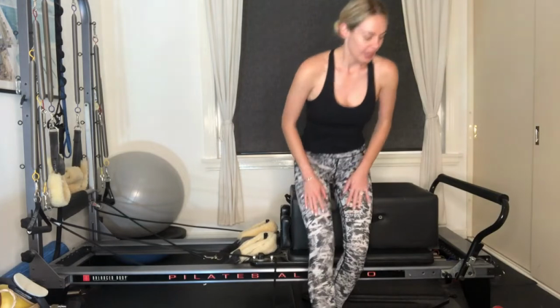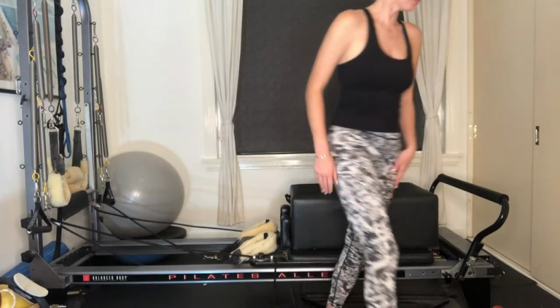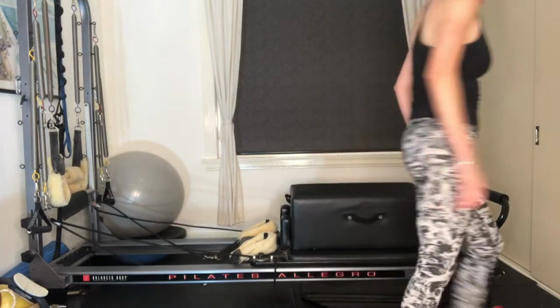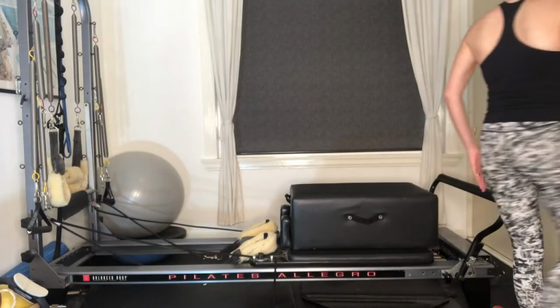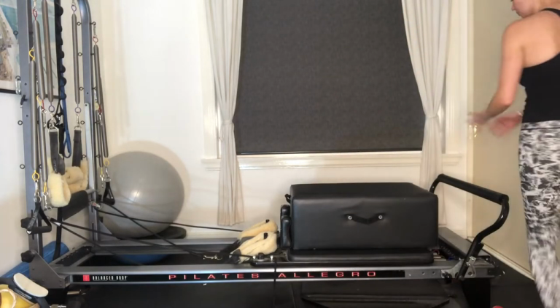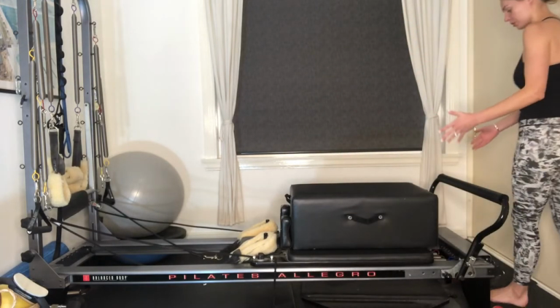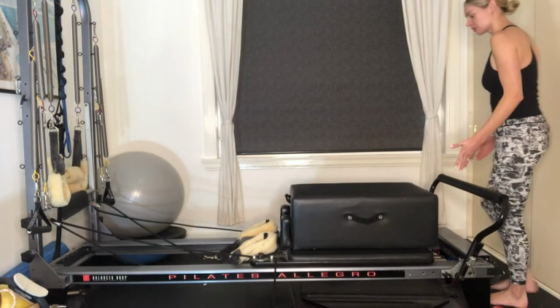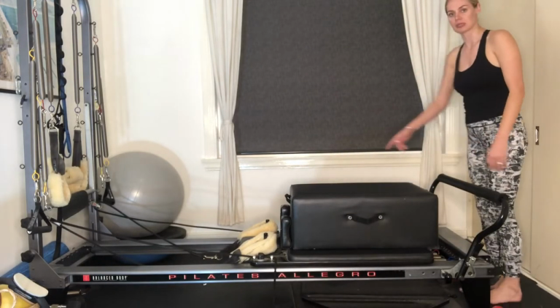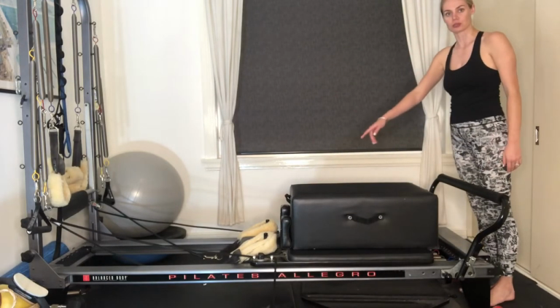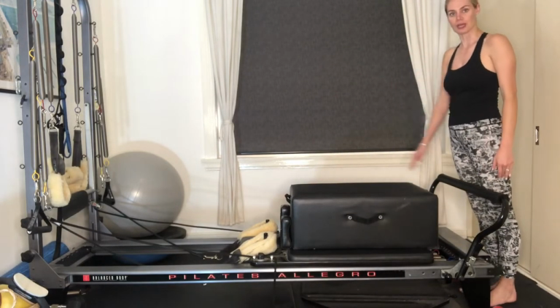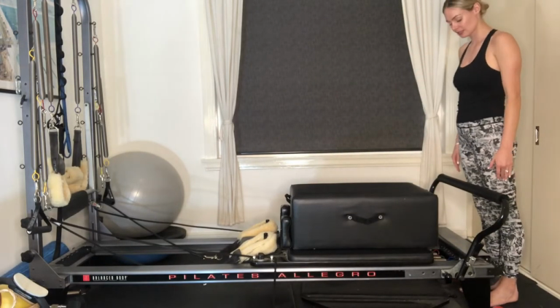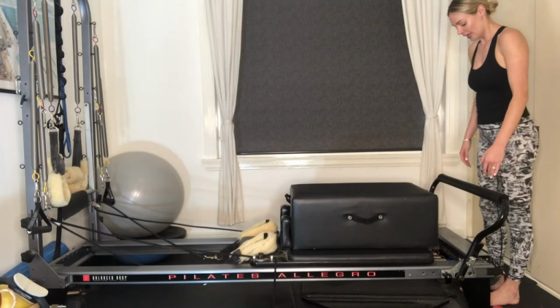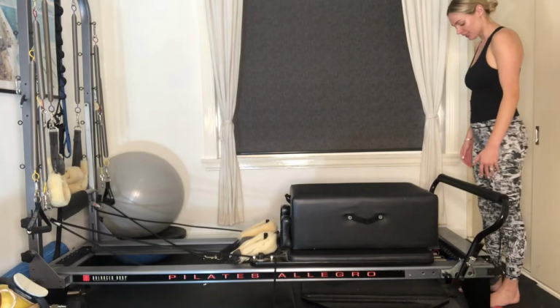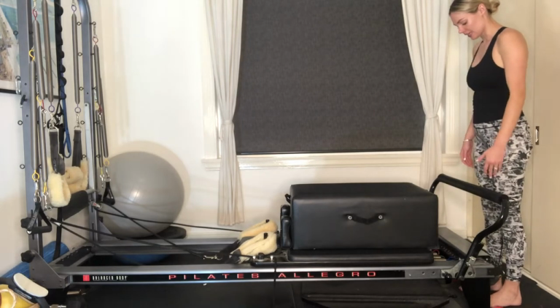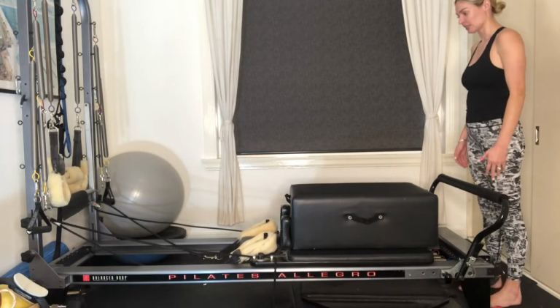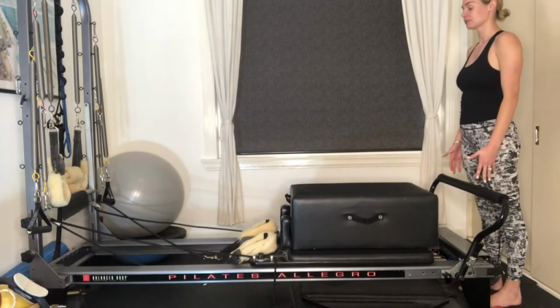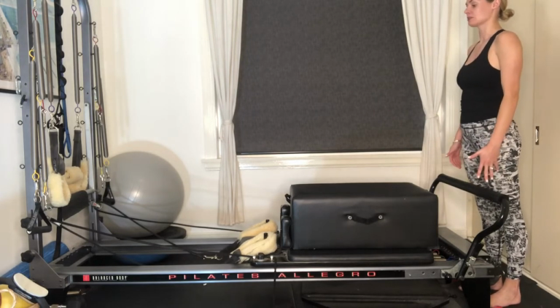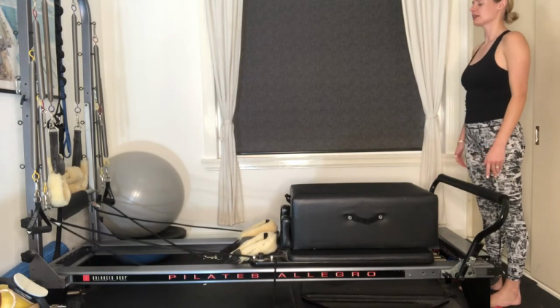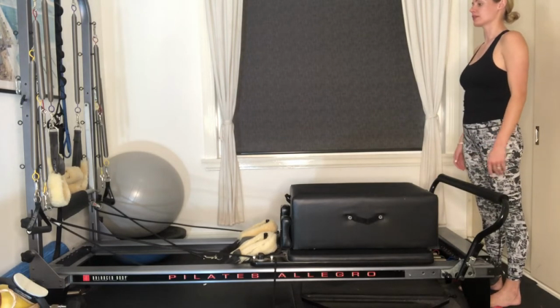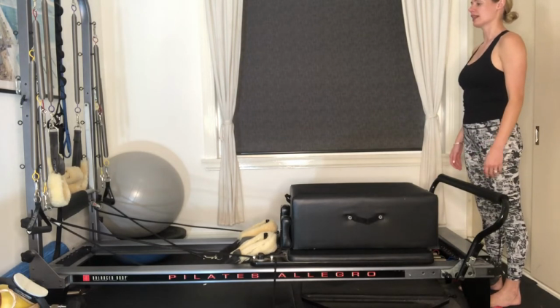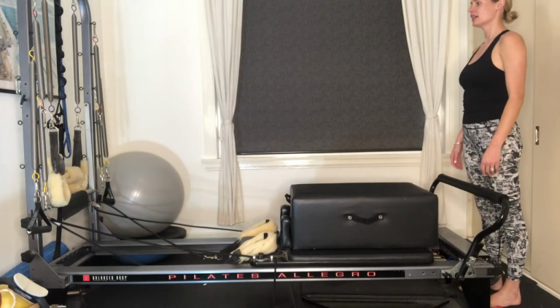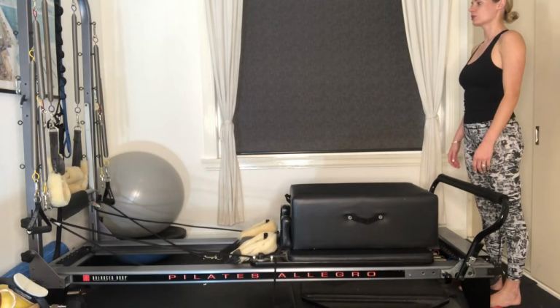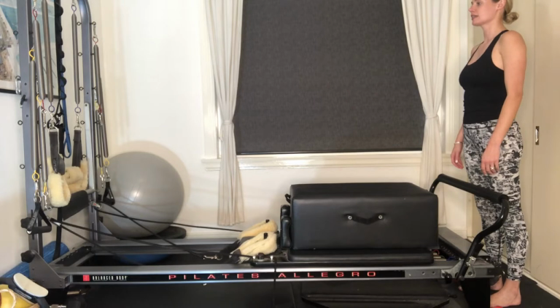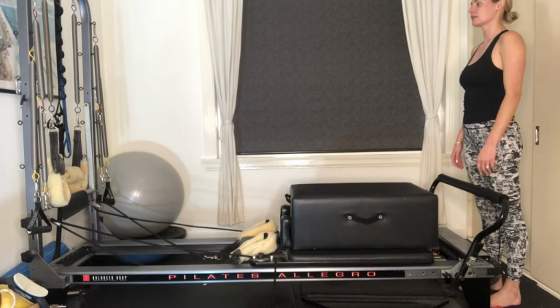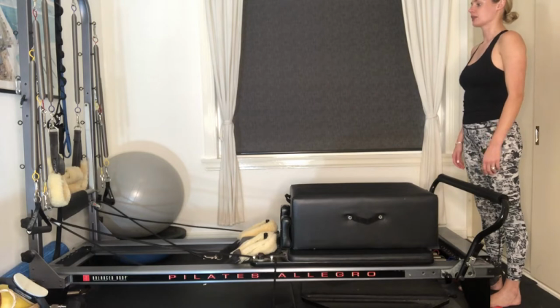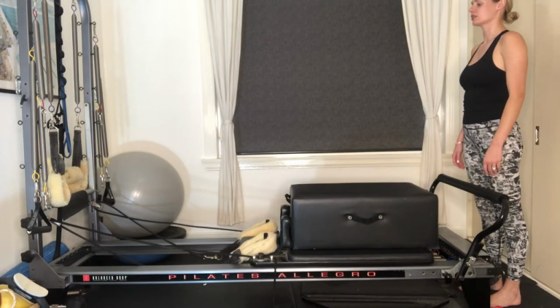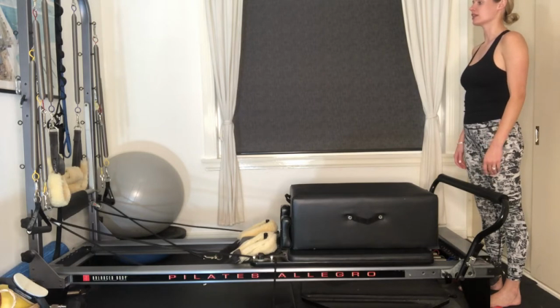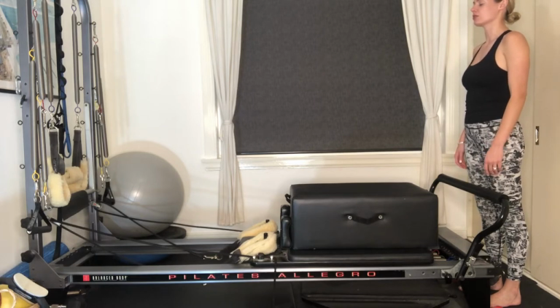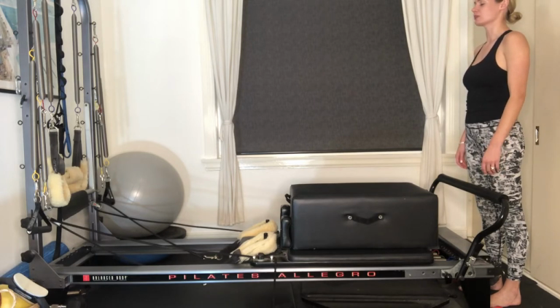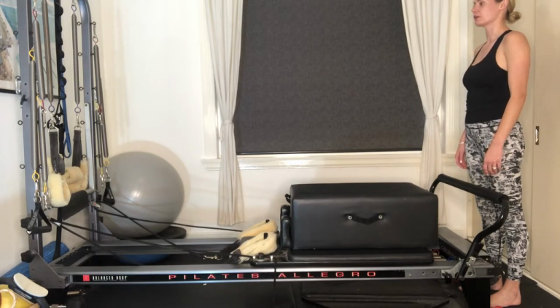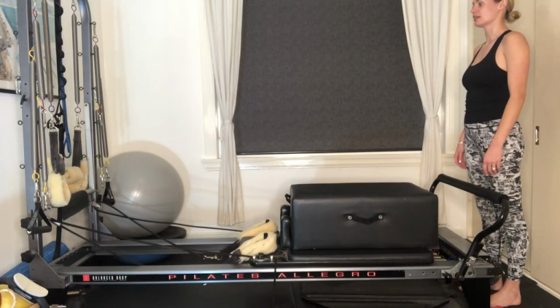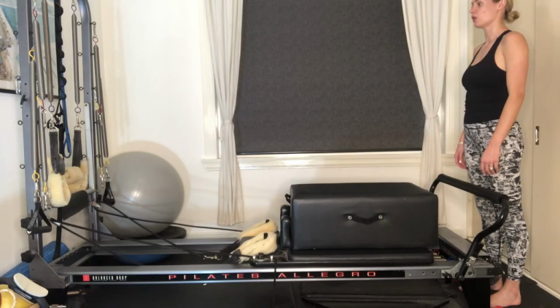From here, you're going to have your long box on — just make sure it's up against your shoulder rests. Feet are going to stand hip distance apart, arms are by your side. I want you to take a nice deep belly breath here, so you're going to inhale through the nose, expand your ribcage out nice and wide.